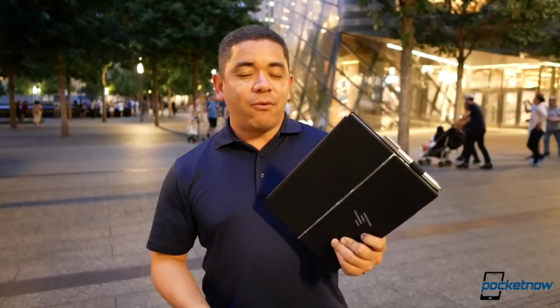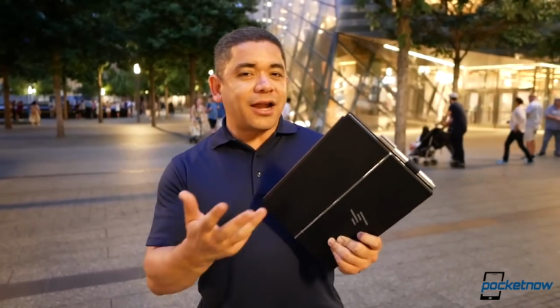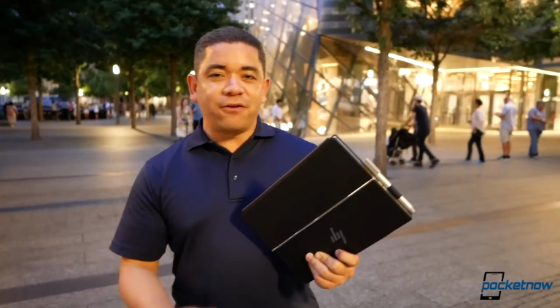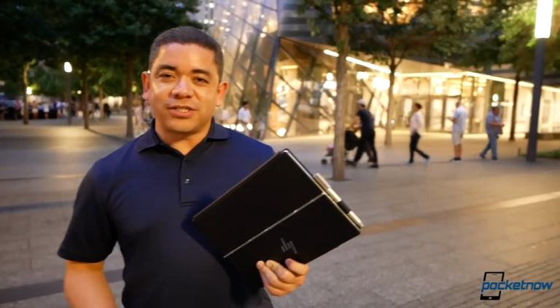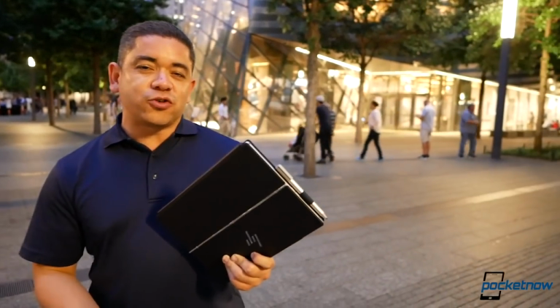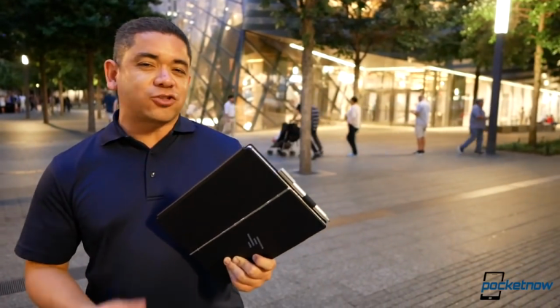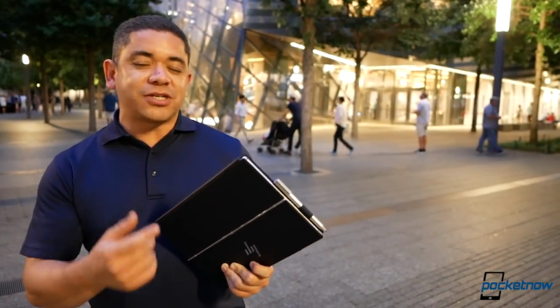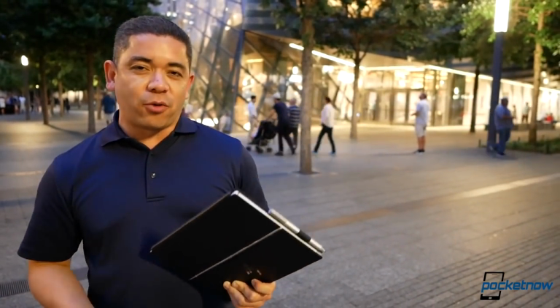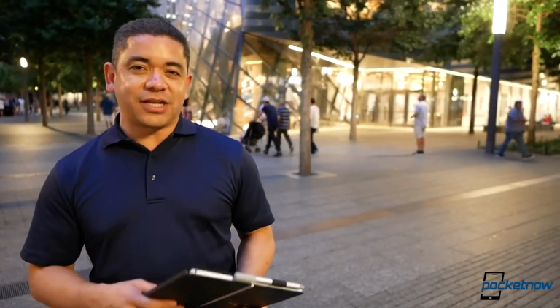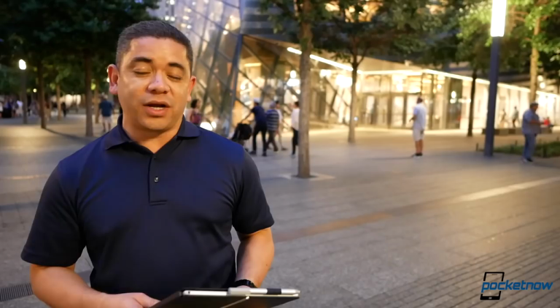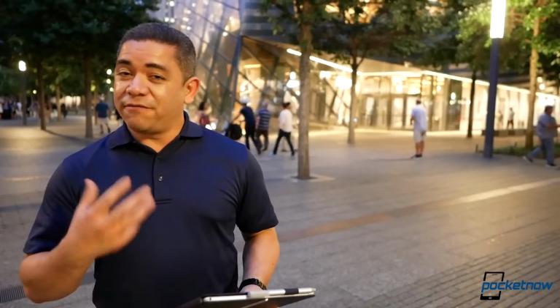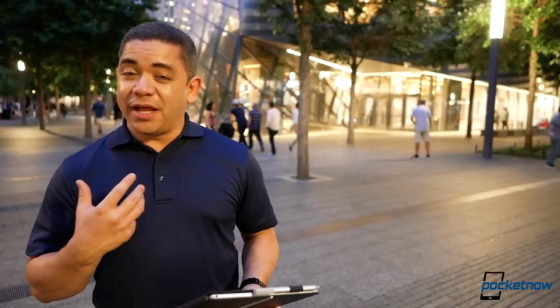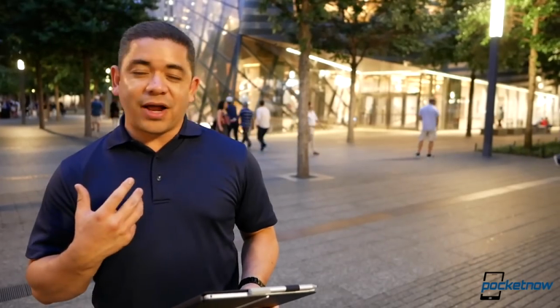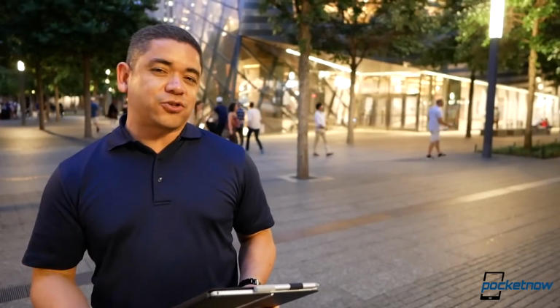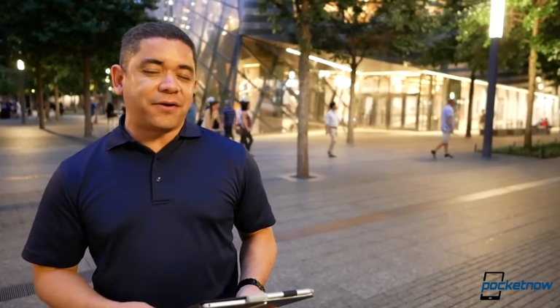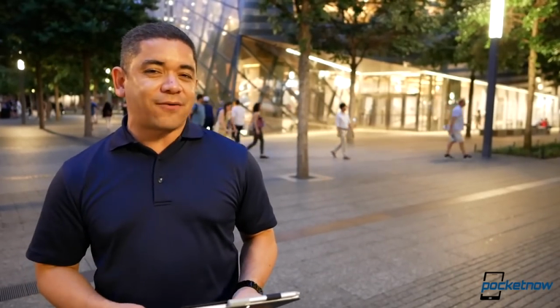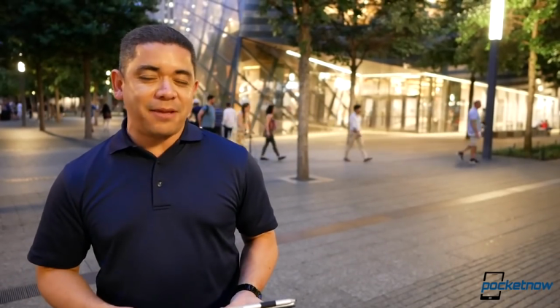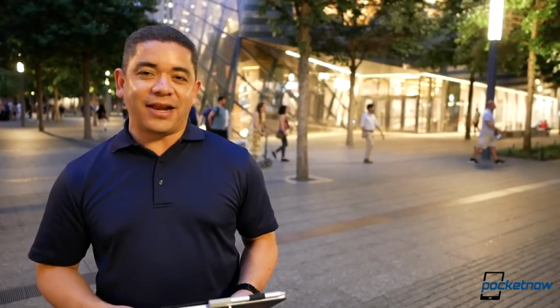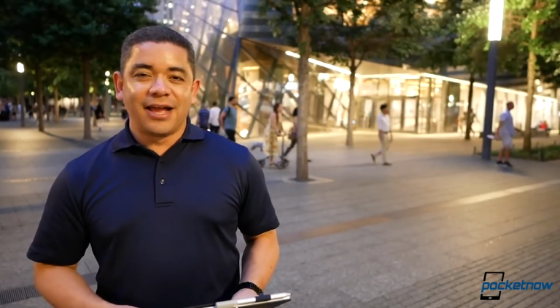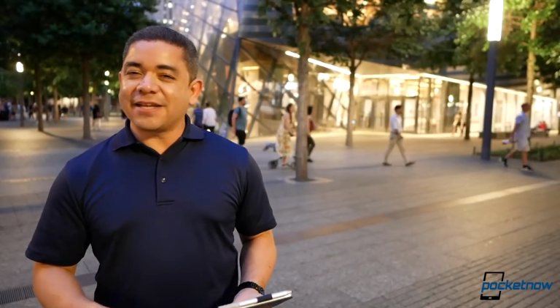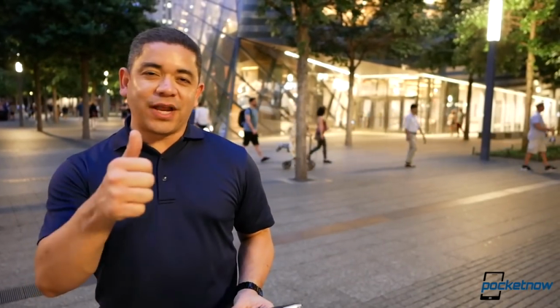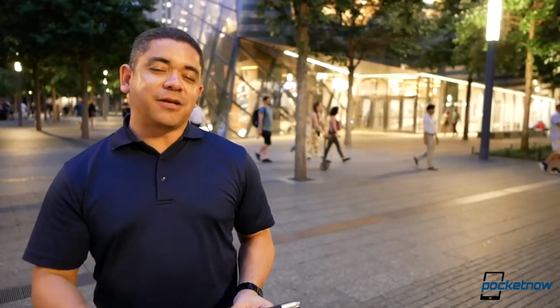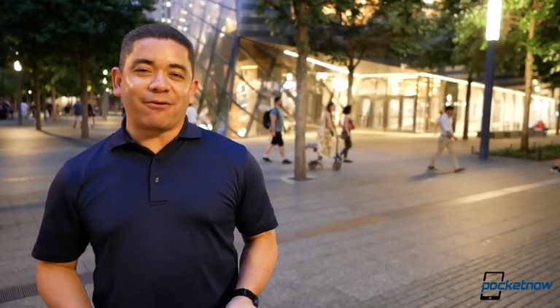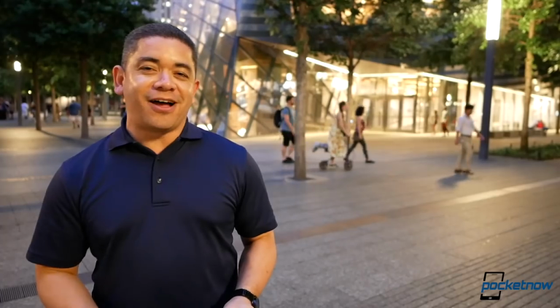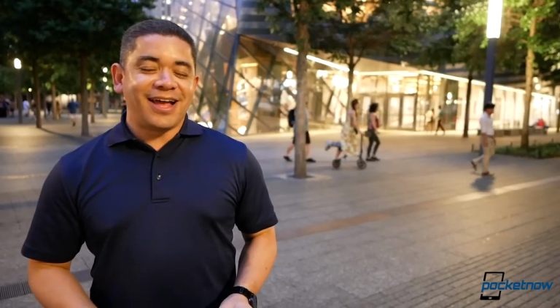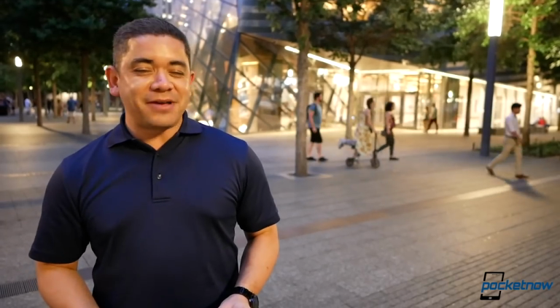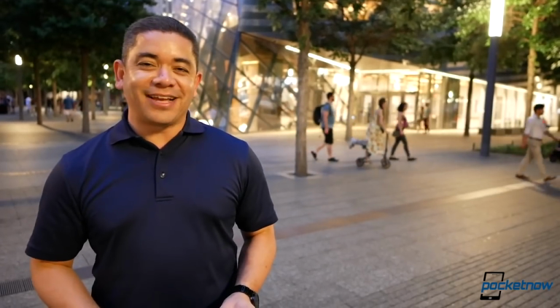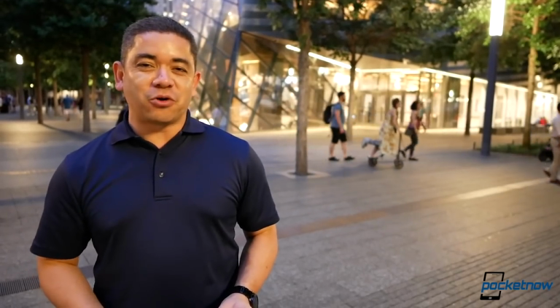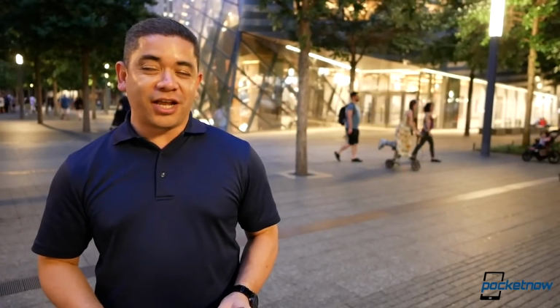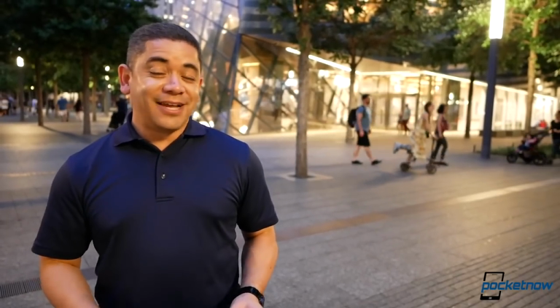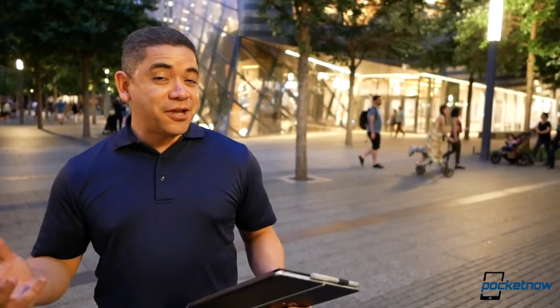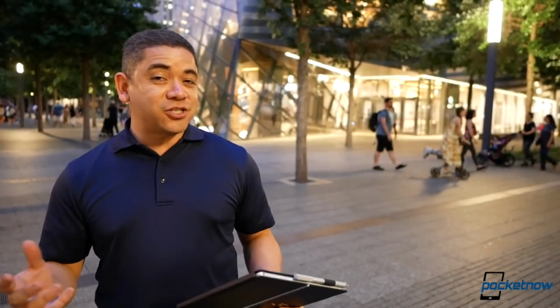Make sure you follow us on social media and subscribe to our channel for more videos like this one. Follow me on Twitter at Jaime underscore Rivera, and on Instagram at Jaime Rivera. Please give this video a thumbs up if you liked what you saw. I'm Jaime Rivera — thanks so much for watching. We'll see you on the next one.